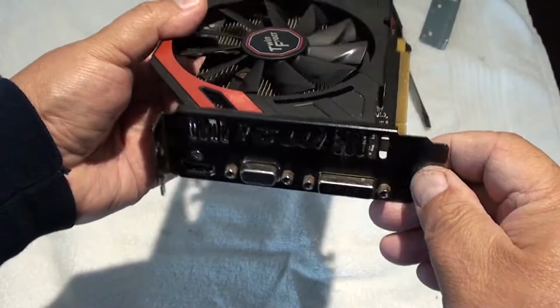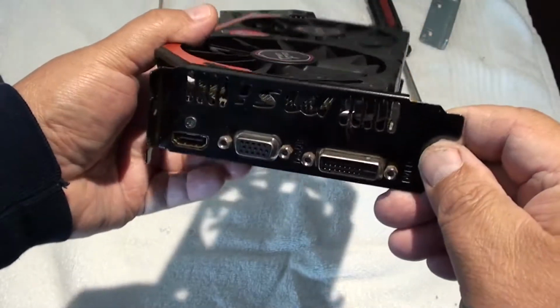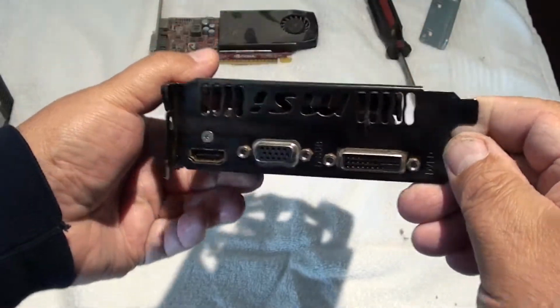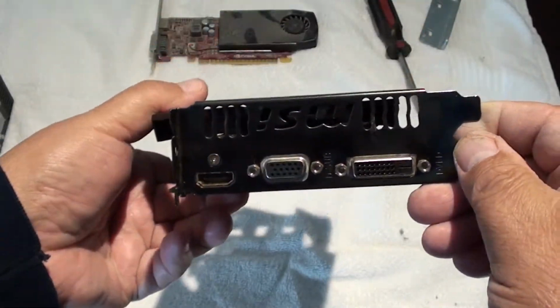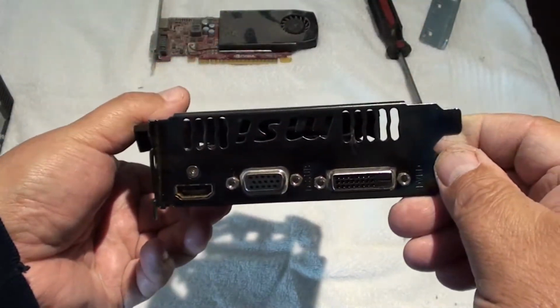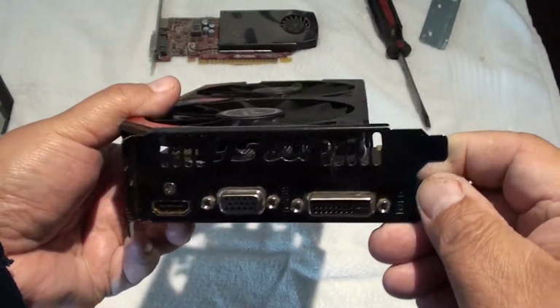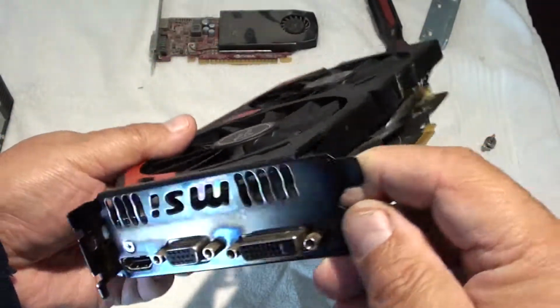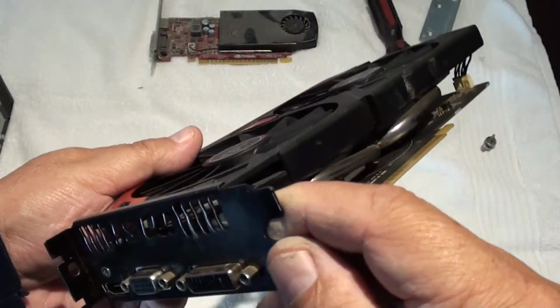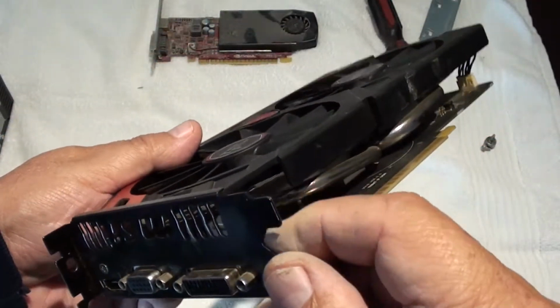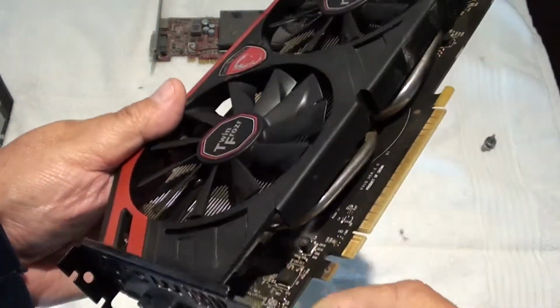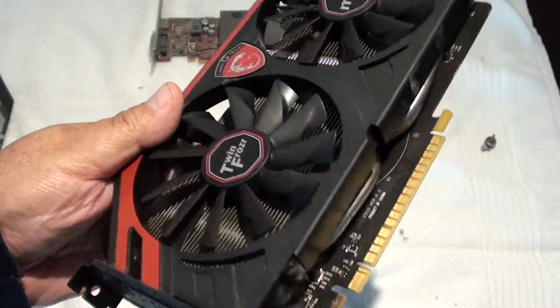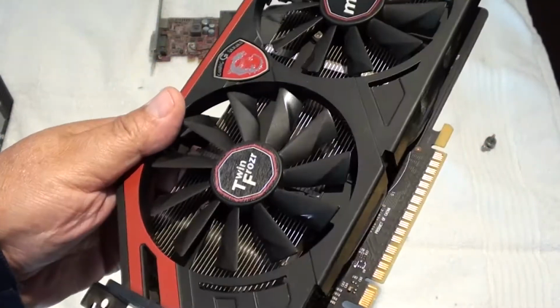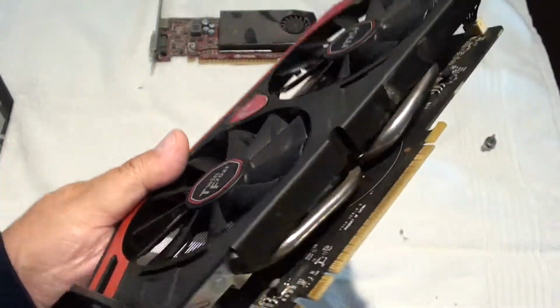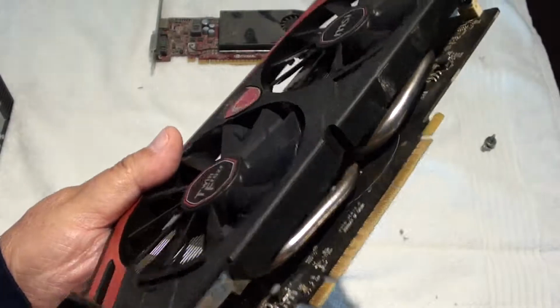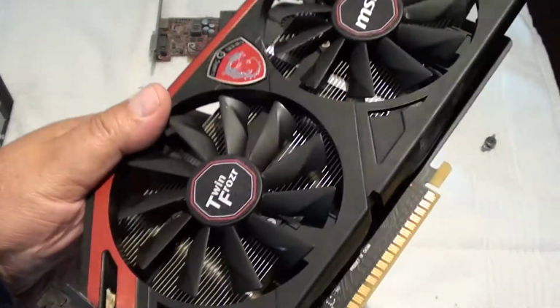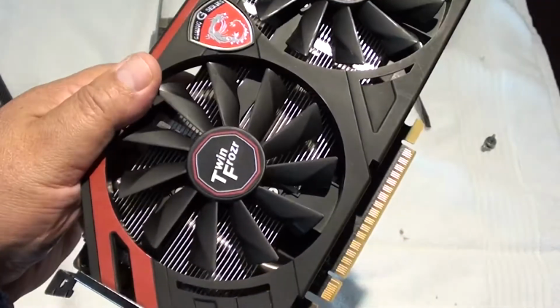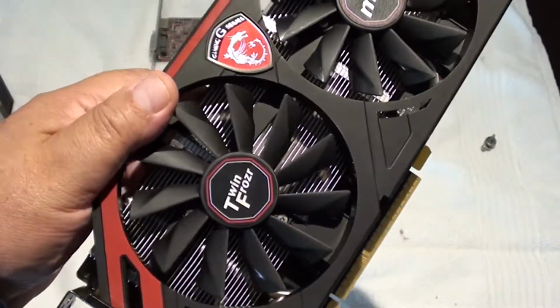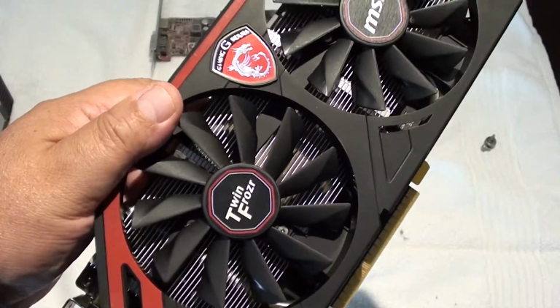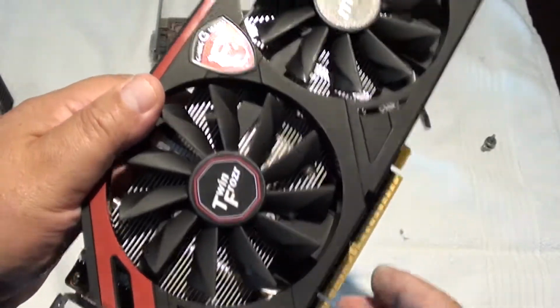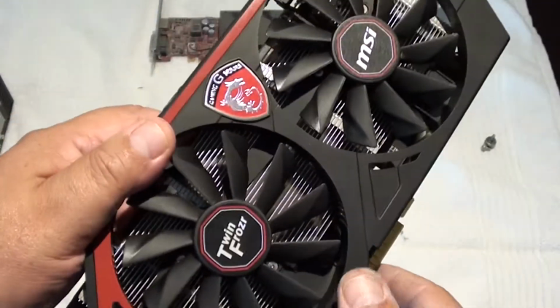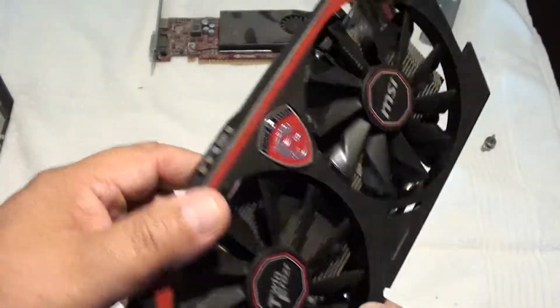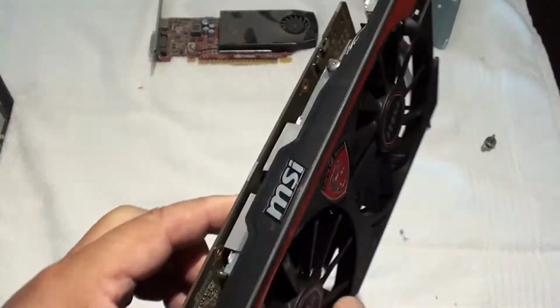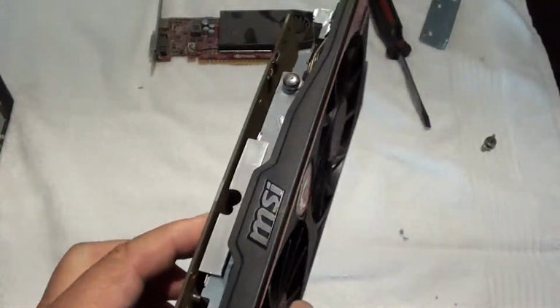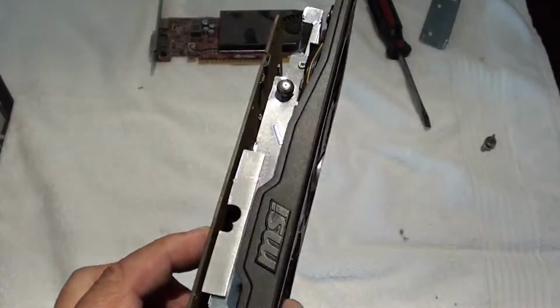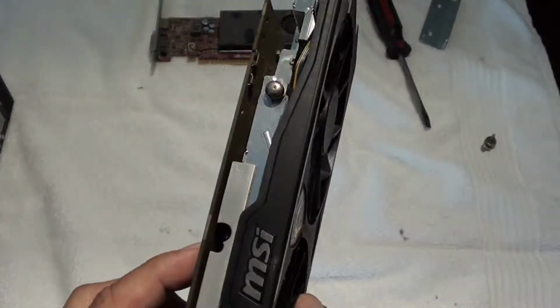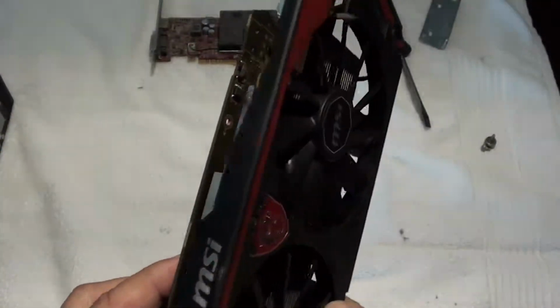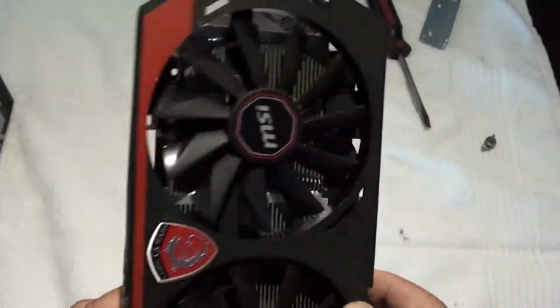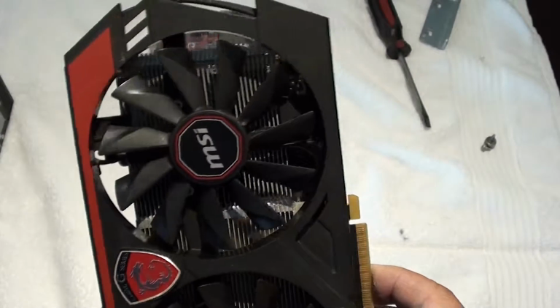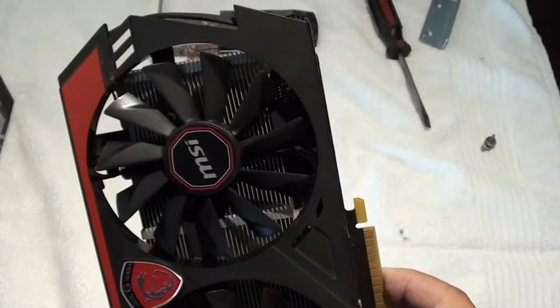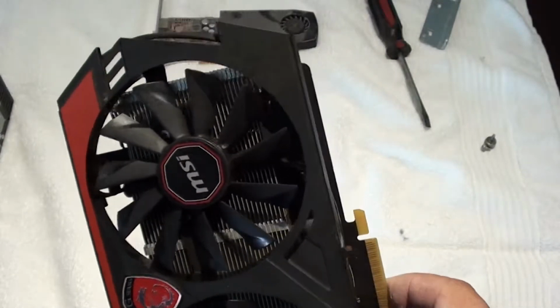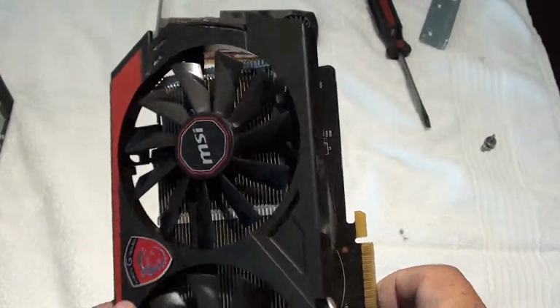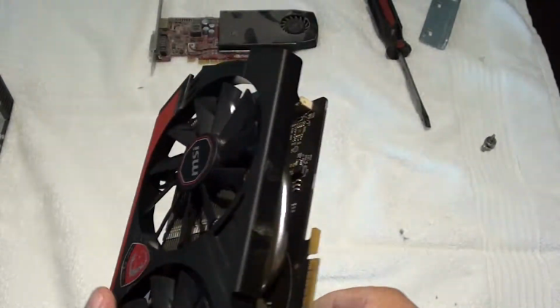My new card is a GeForce GTX 750 Ti — it's got two gig. I guess I needed a DDR5. It's pretty big.